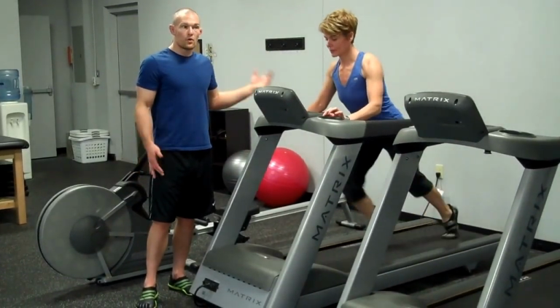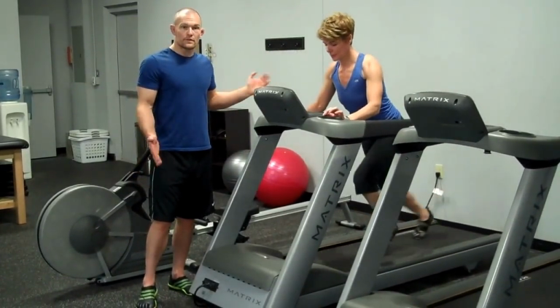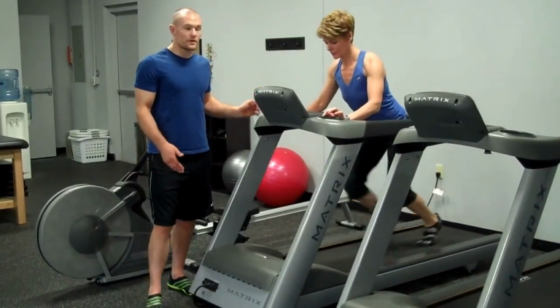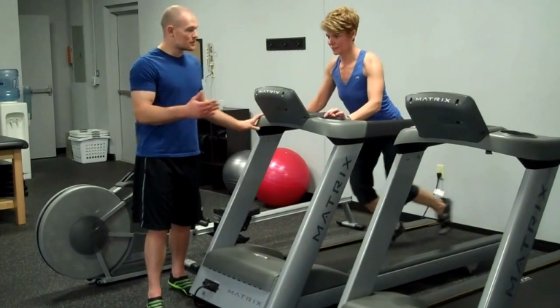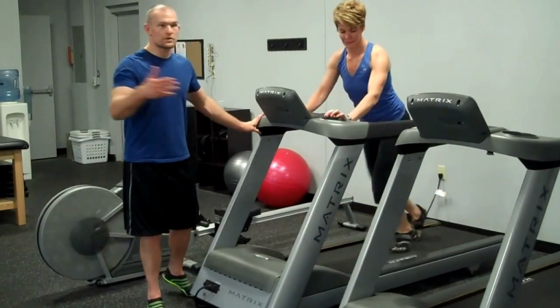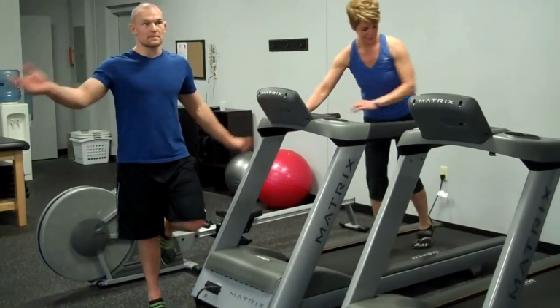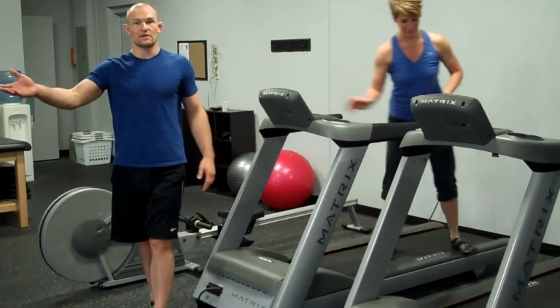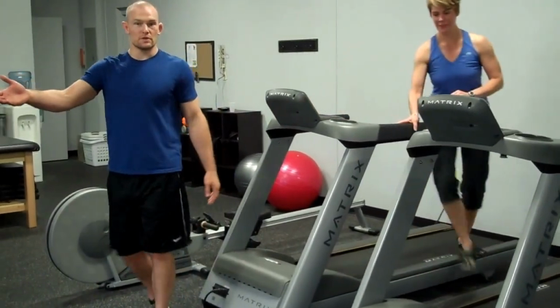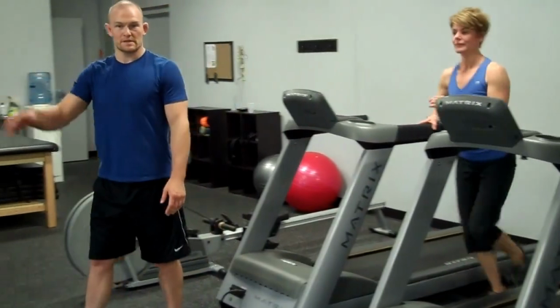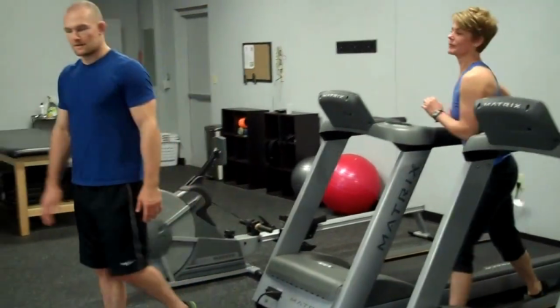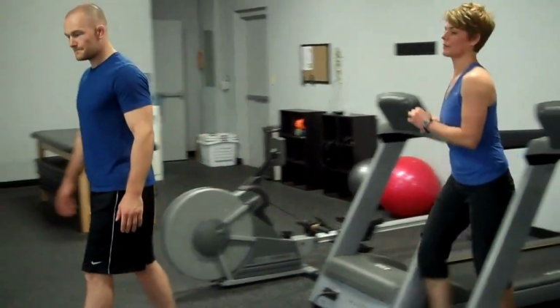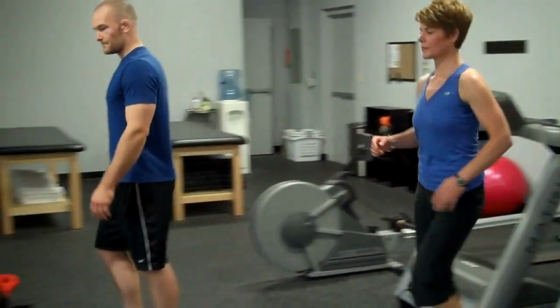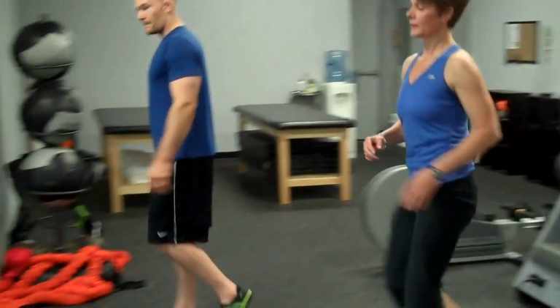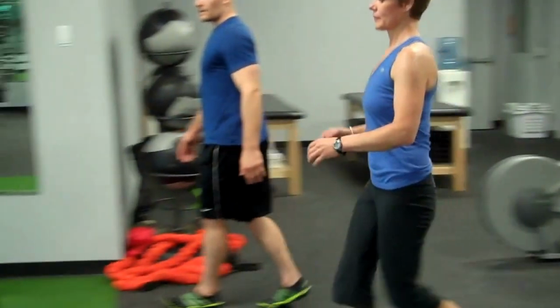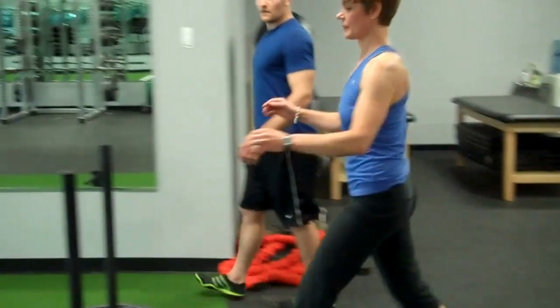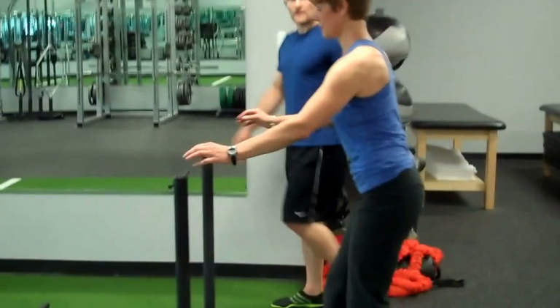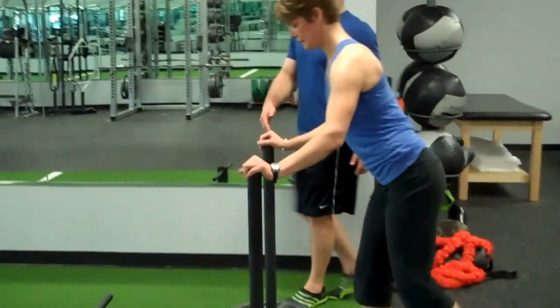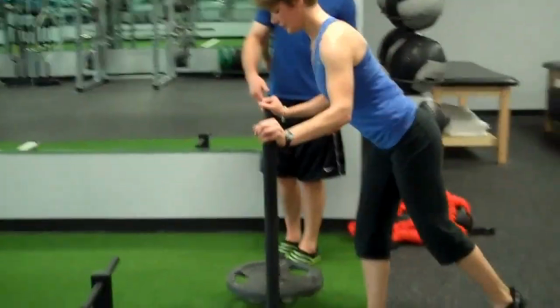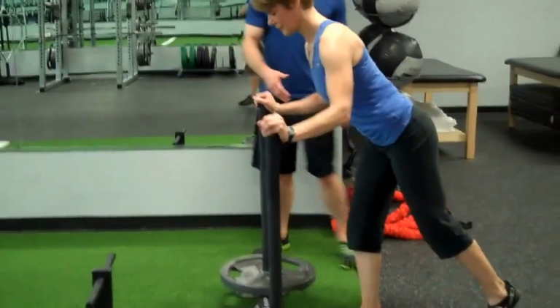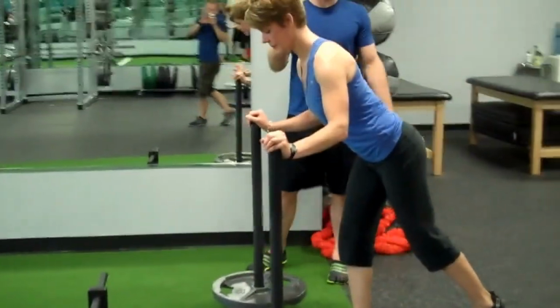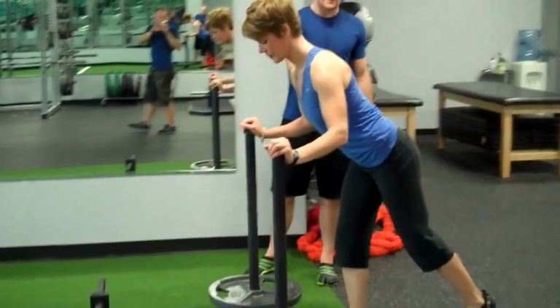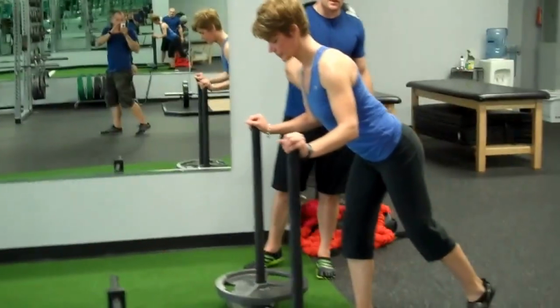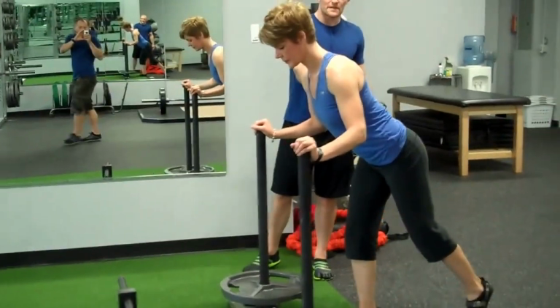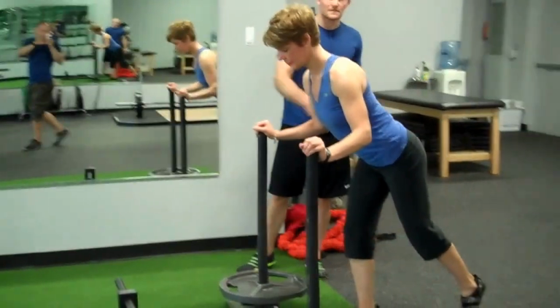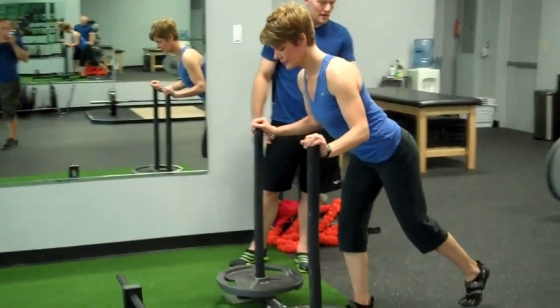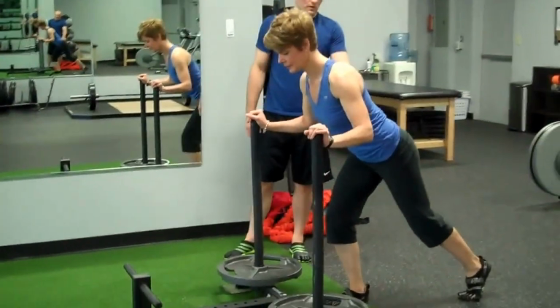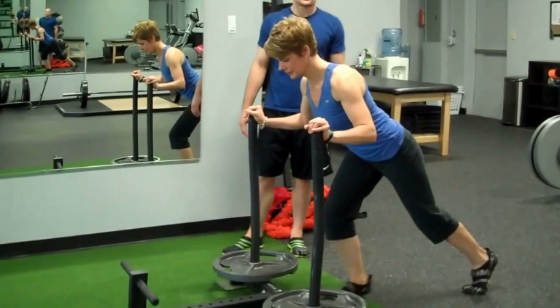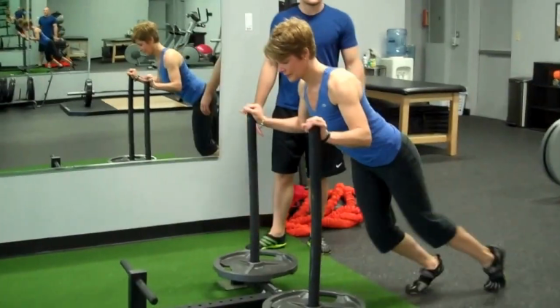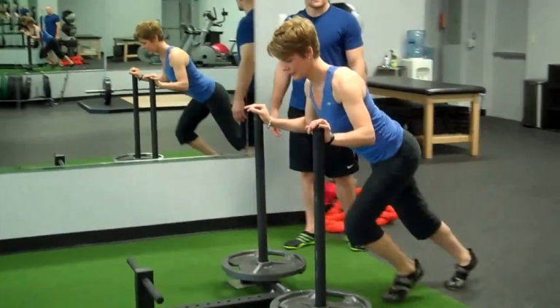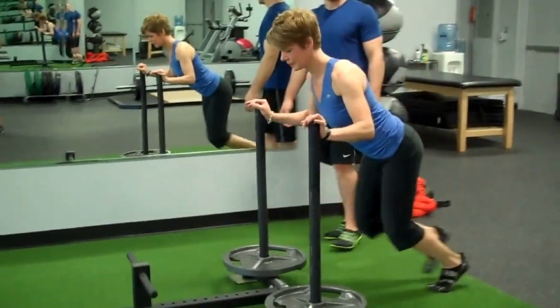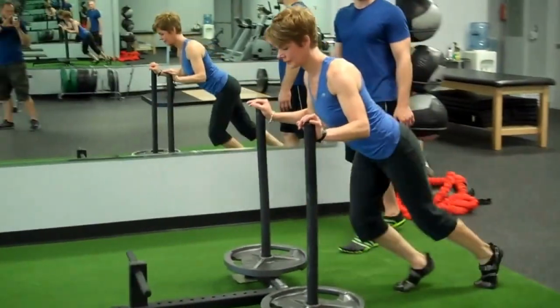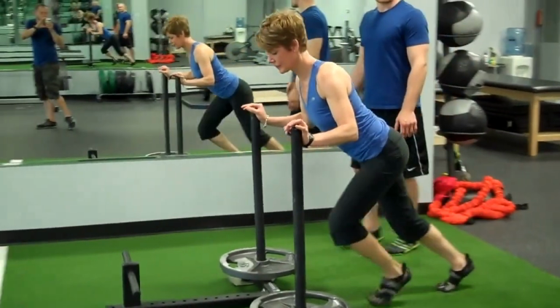Or if you have one available, you can do the same thing using a sled. Again, that back is going to stay nice and straight, core stays nice and tight, and you're going to push off and drive.